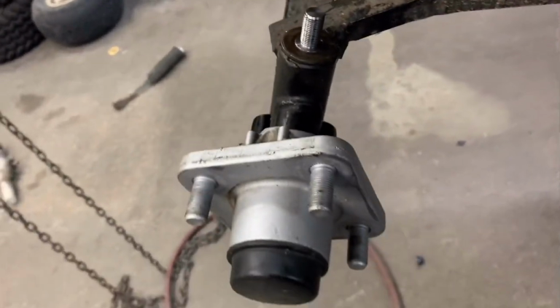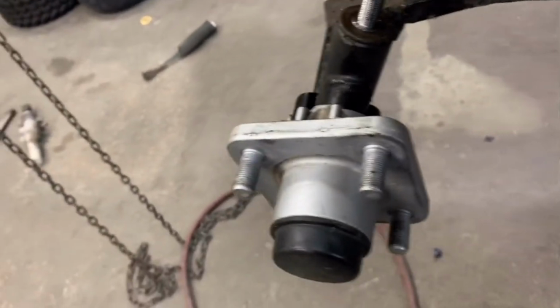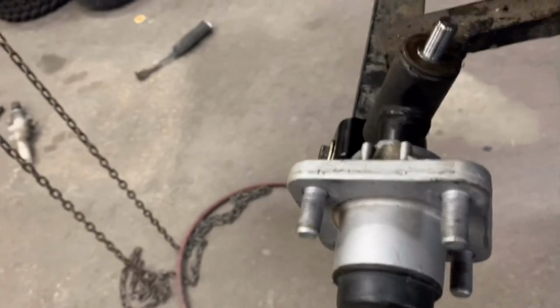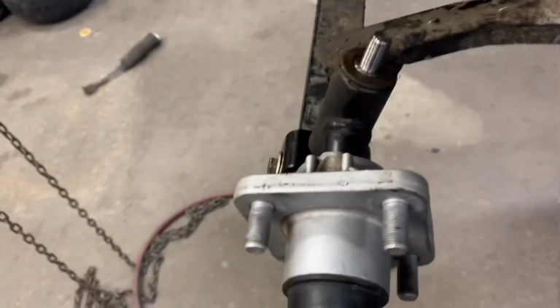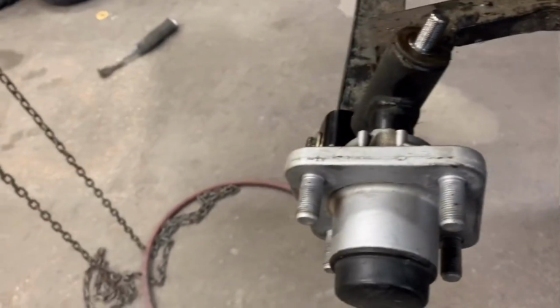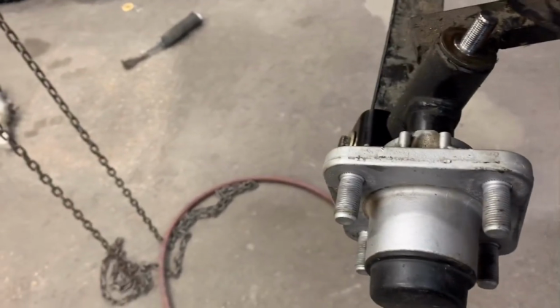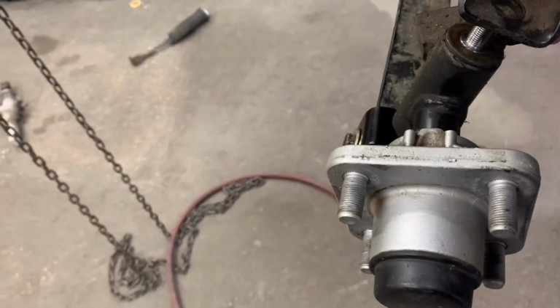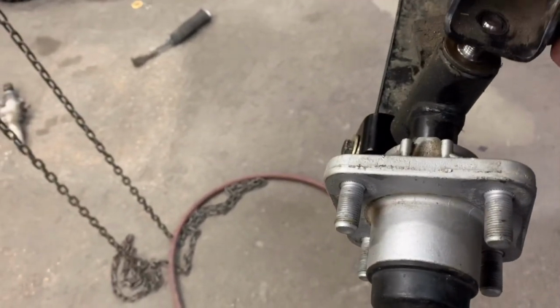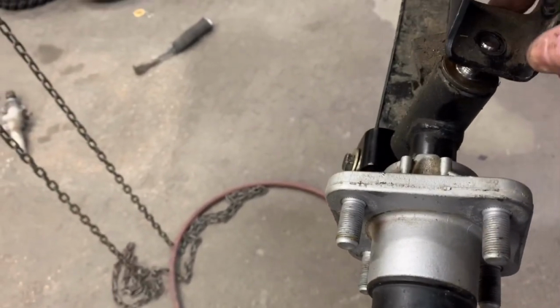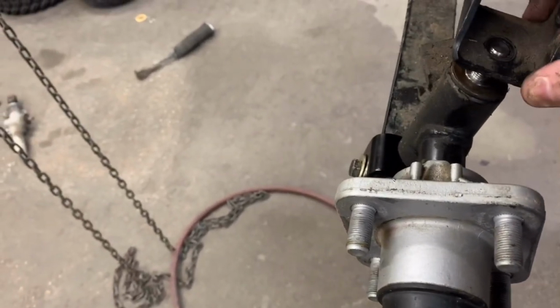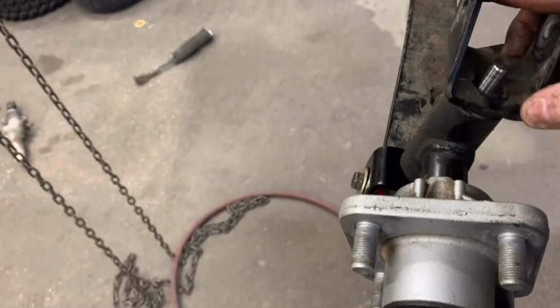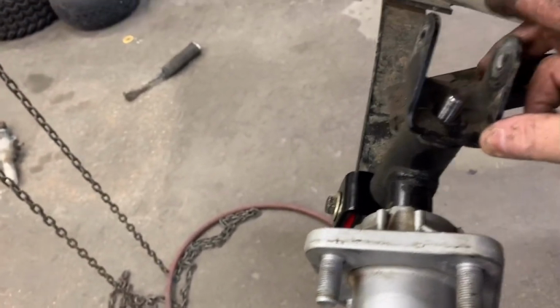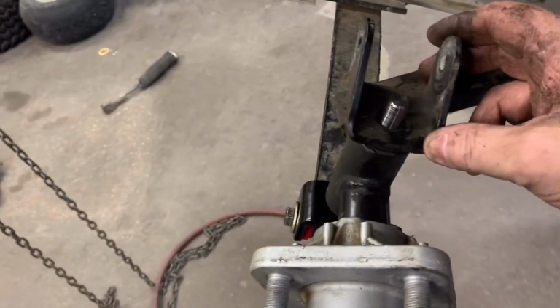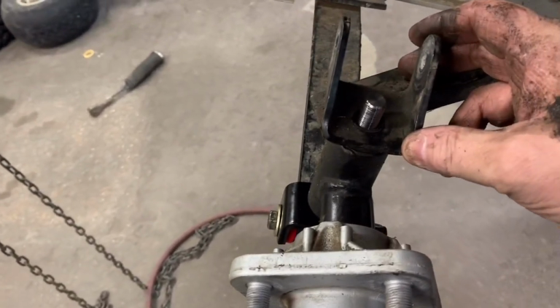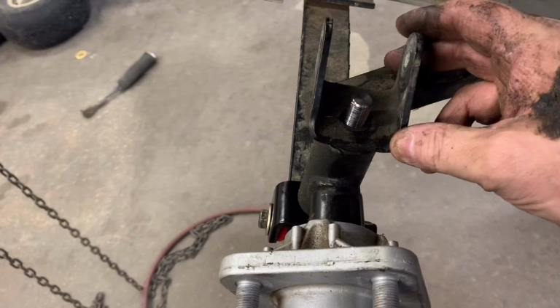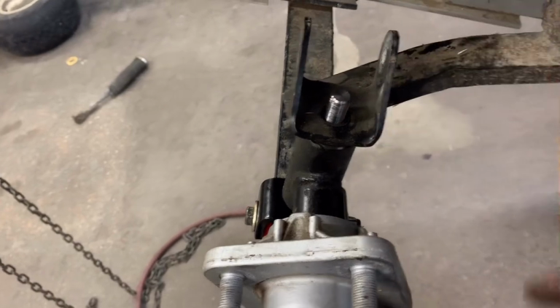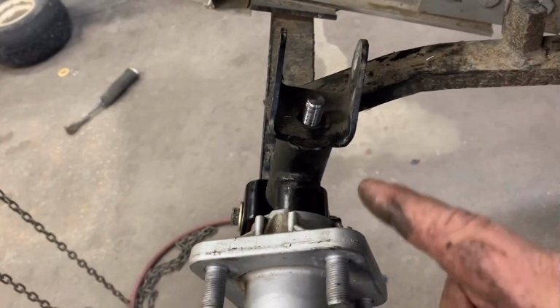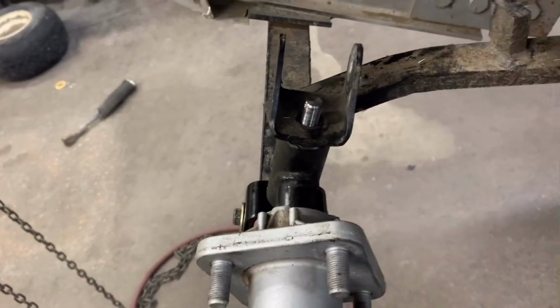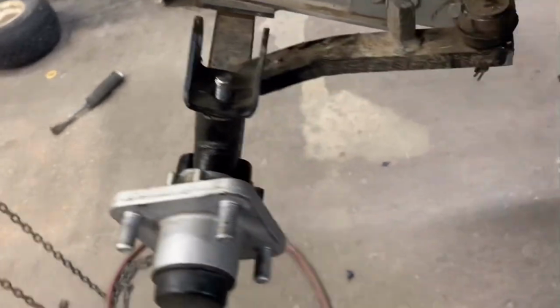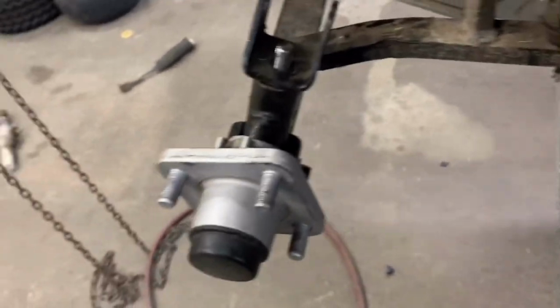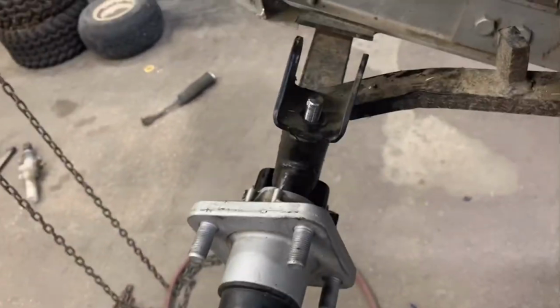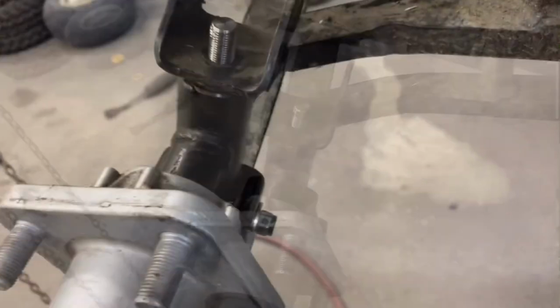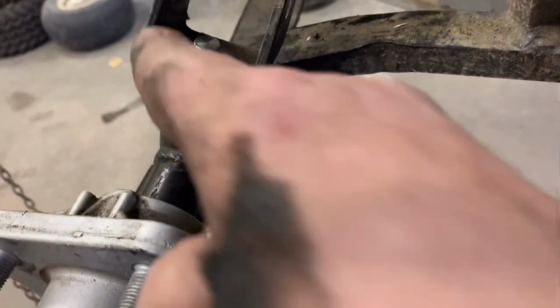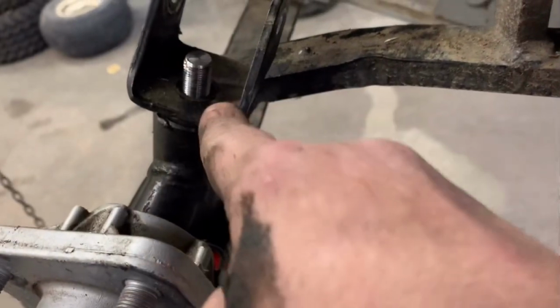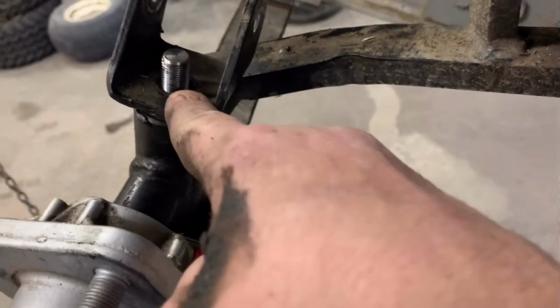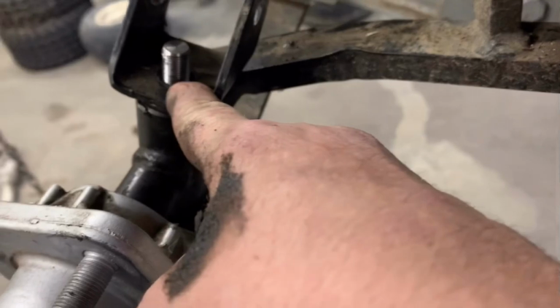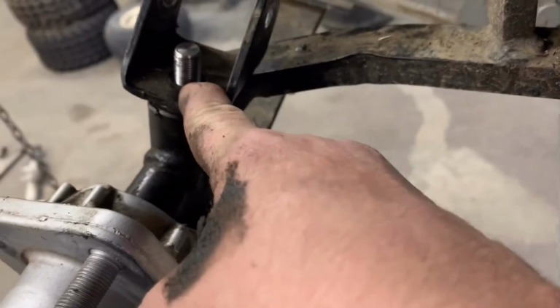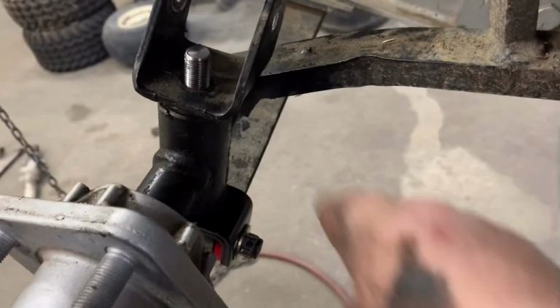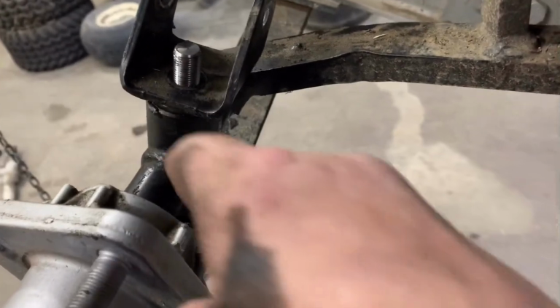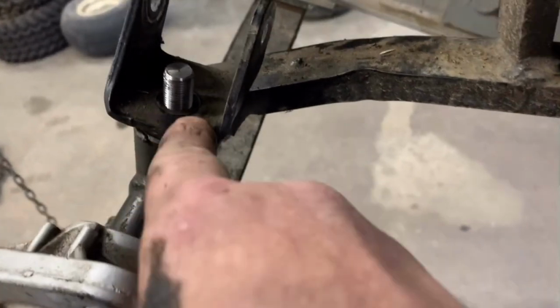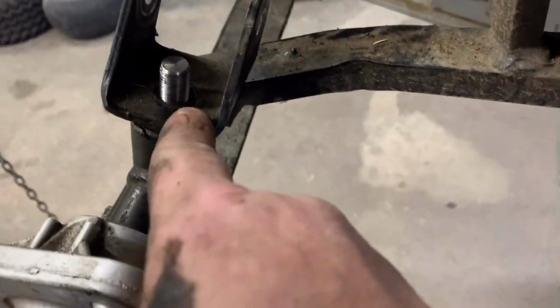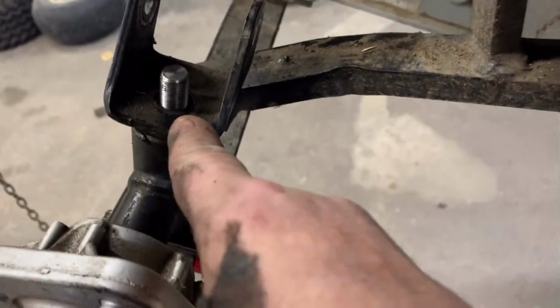And lastly, your upper control arm mount. There's supposed to be a washer right here, but as you can tell, it's never had one.